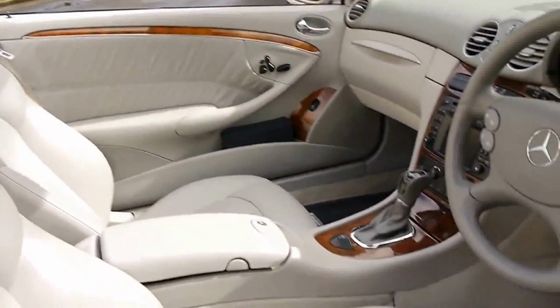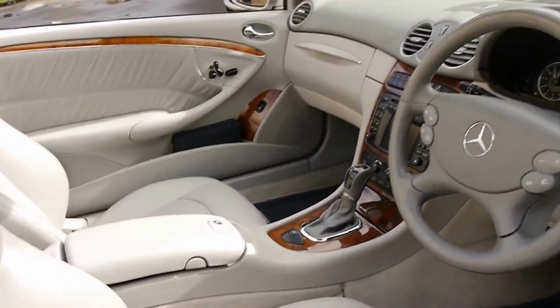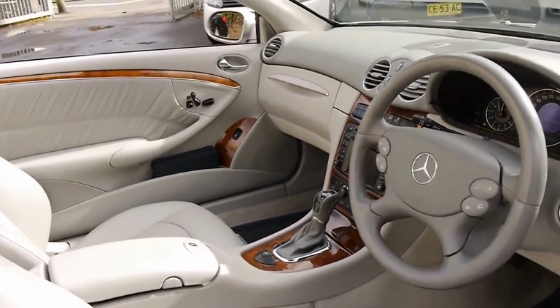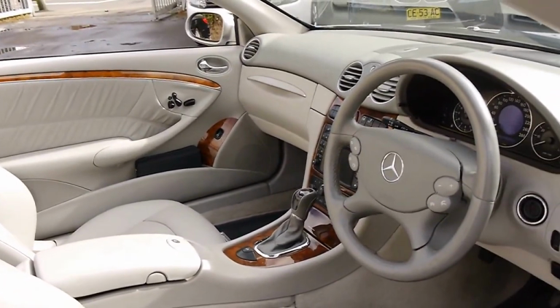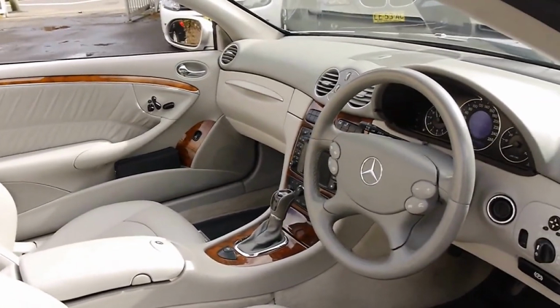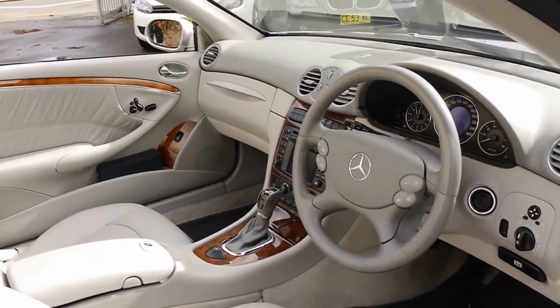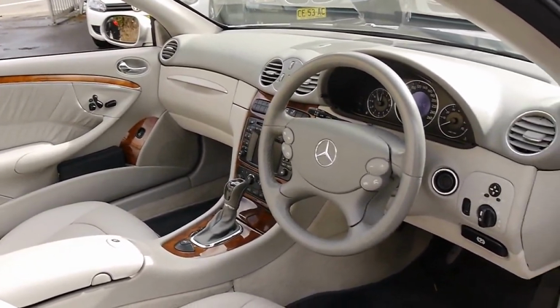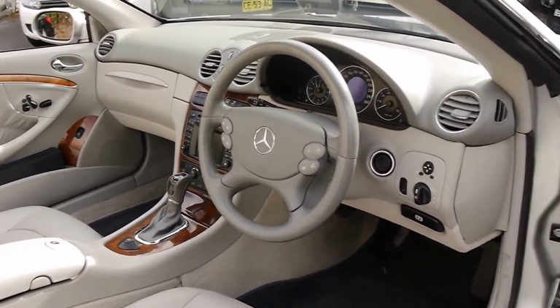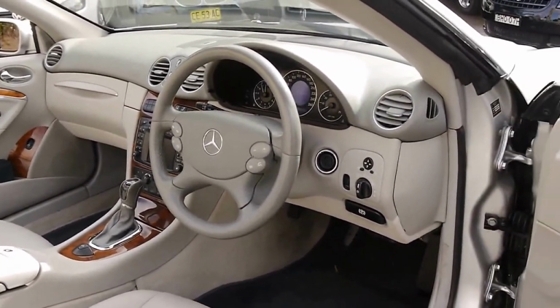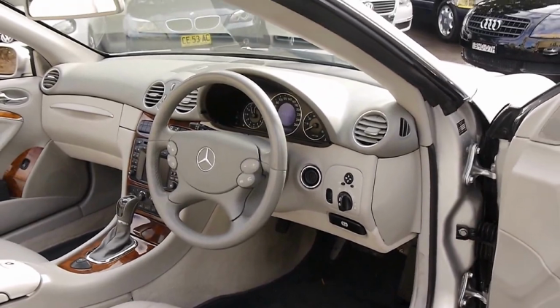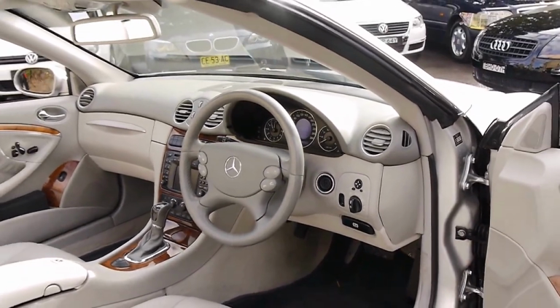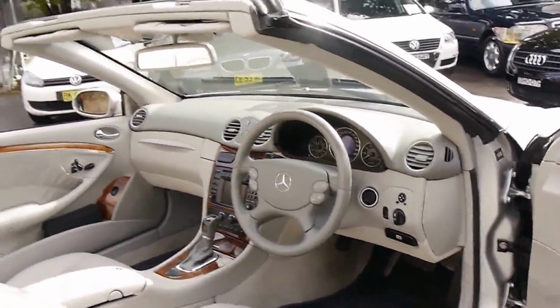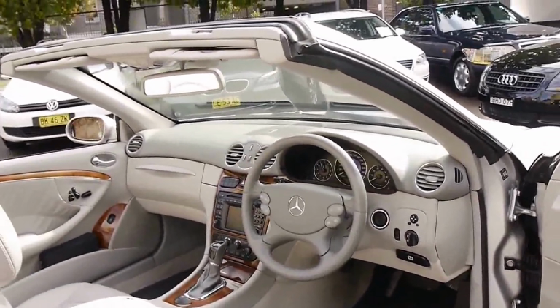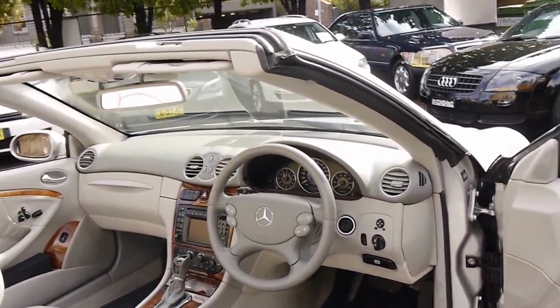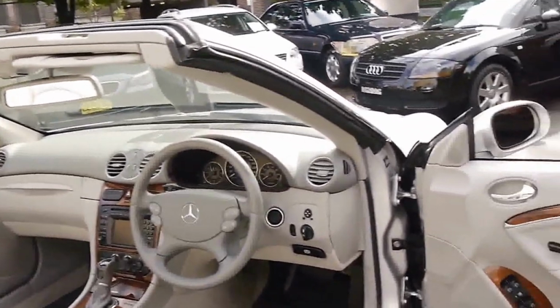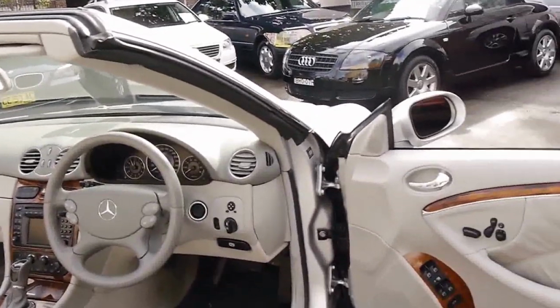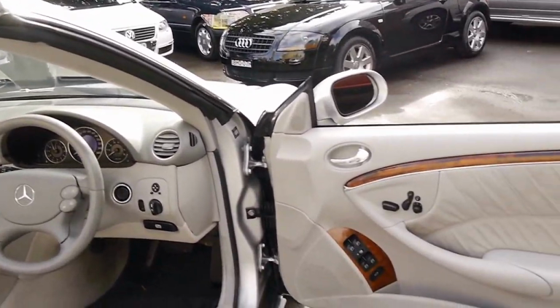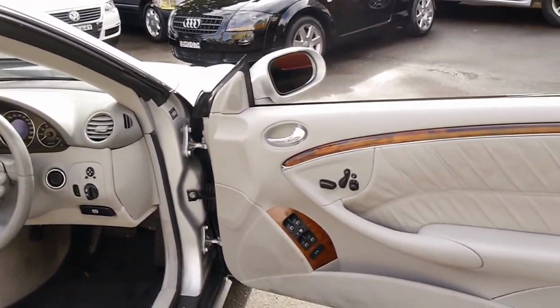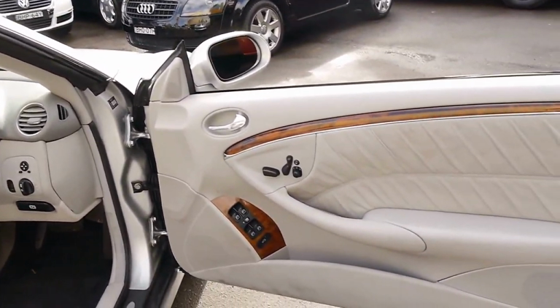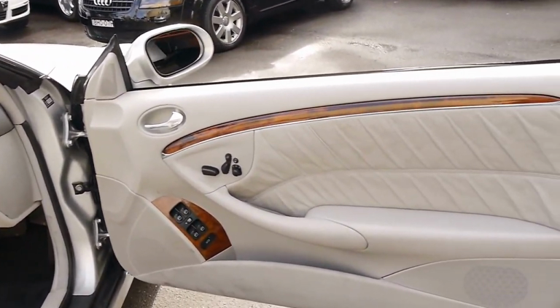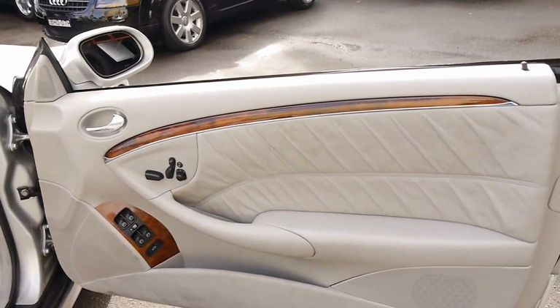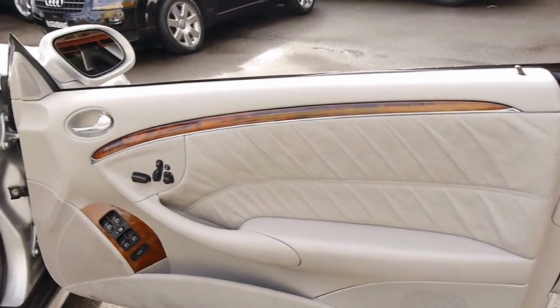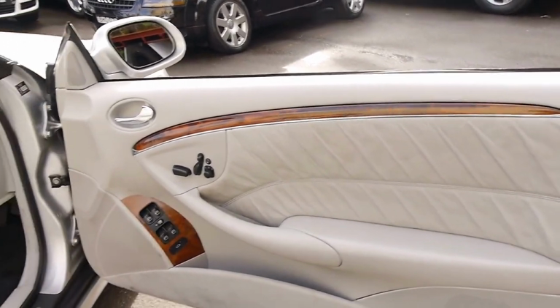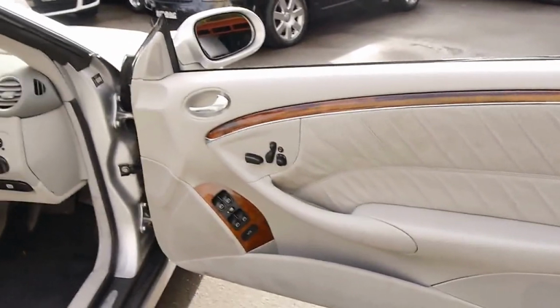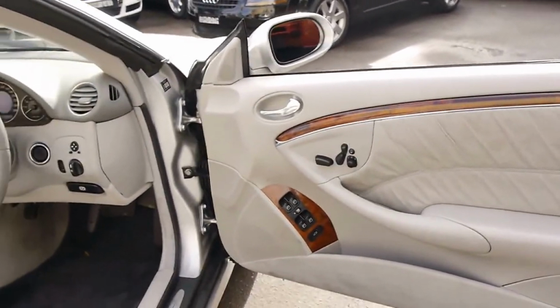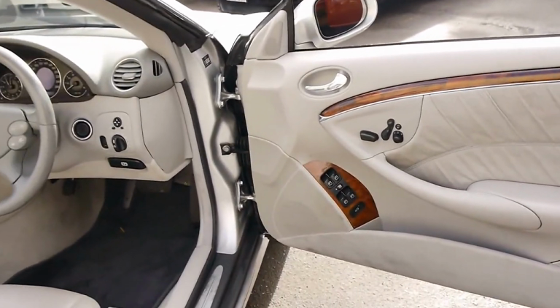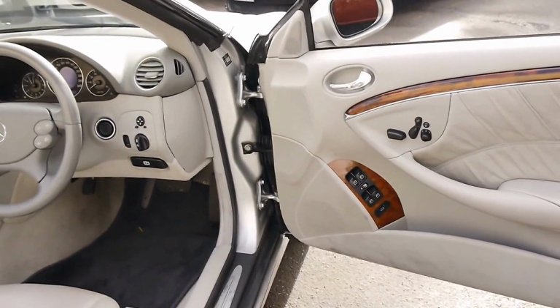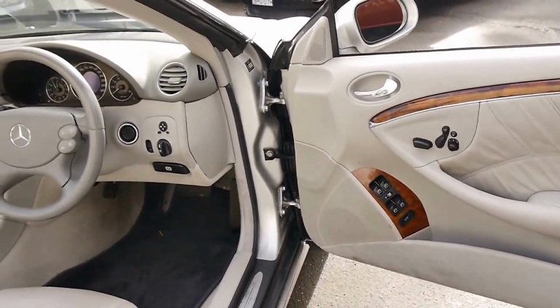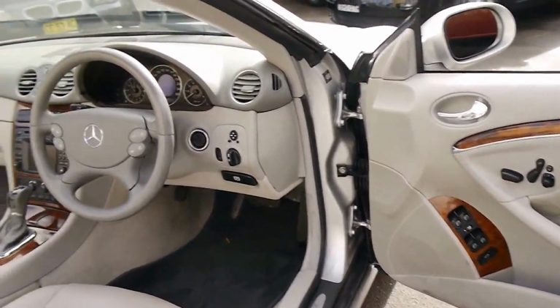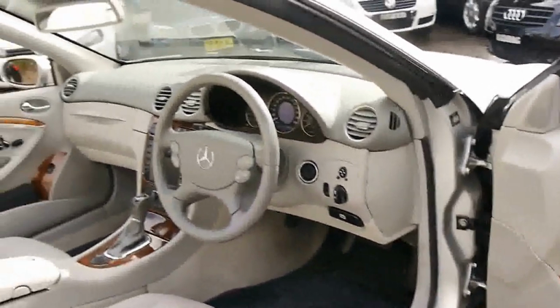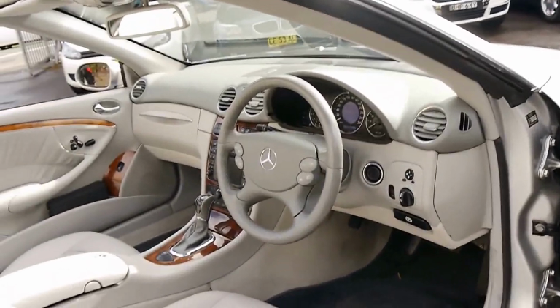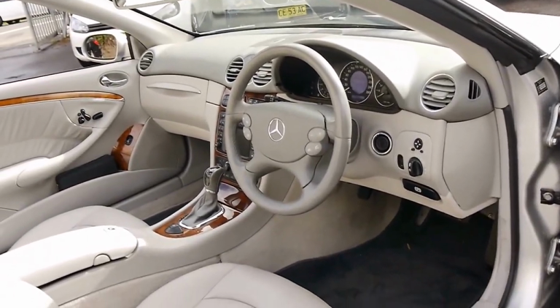It's in very good condition for its age. It doesn't look like it's been parked outside. The wood grain is excellent. These CLK 320s came with a lot of options including memory electric seats and an electric roof.